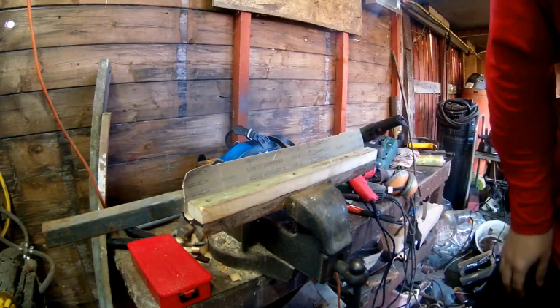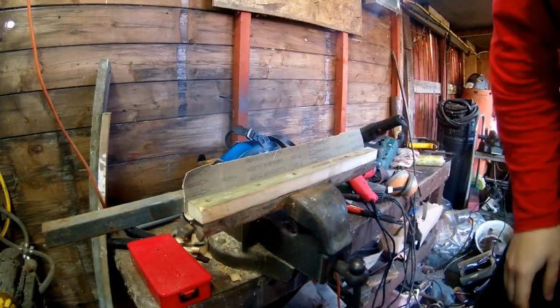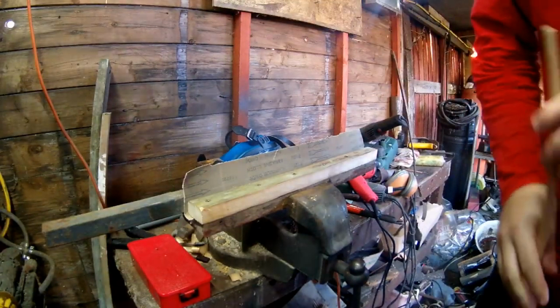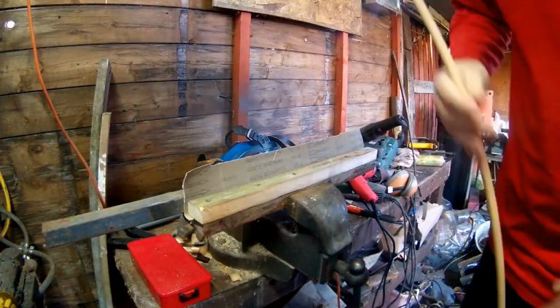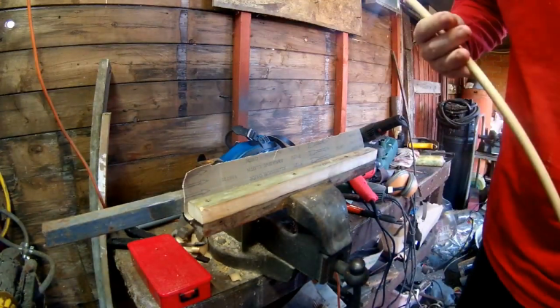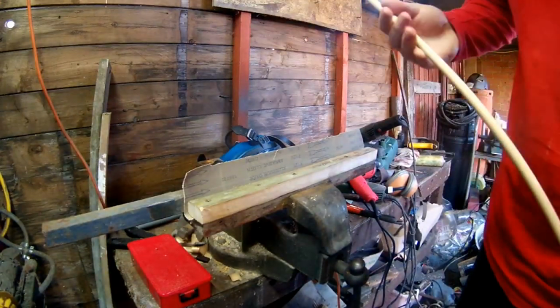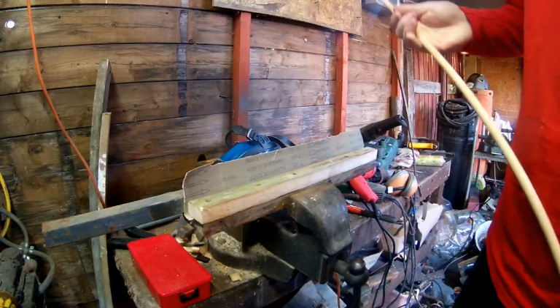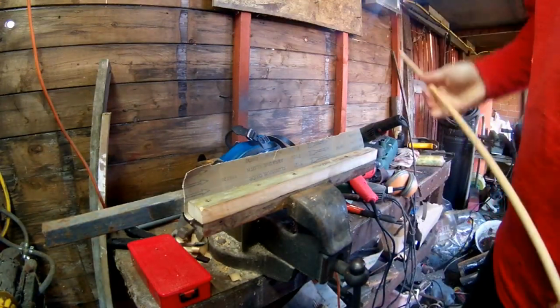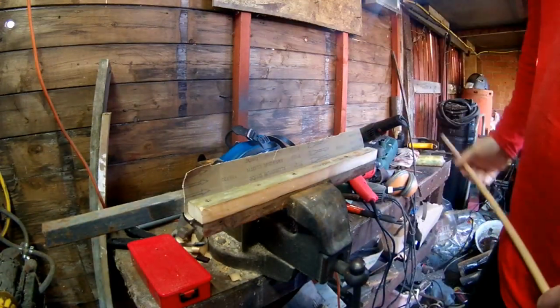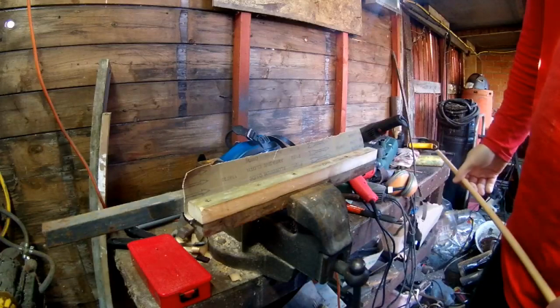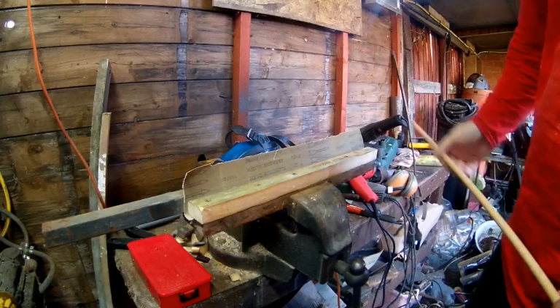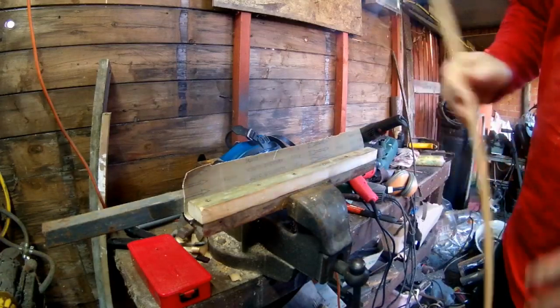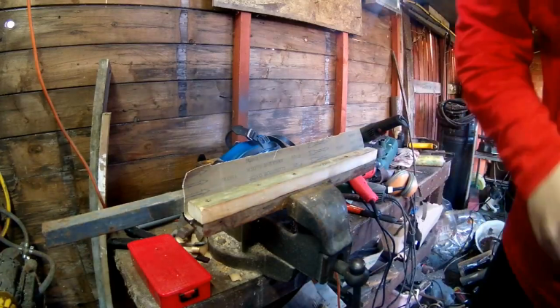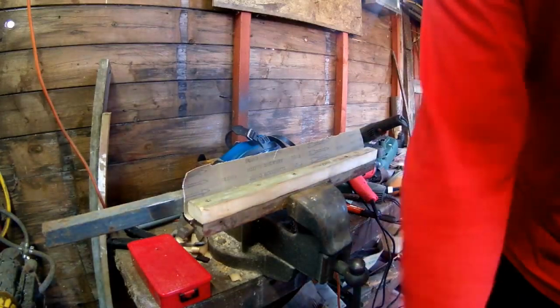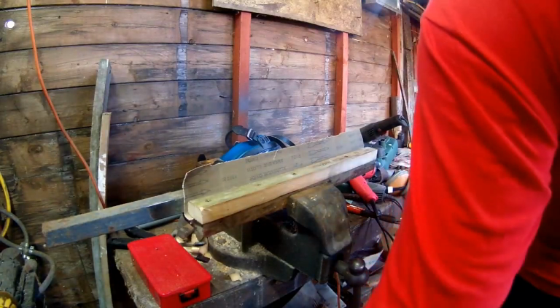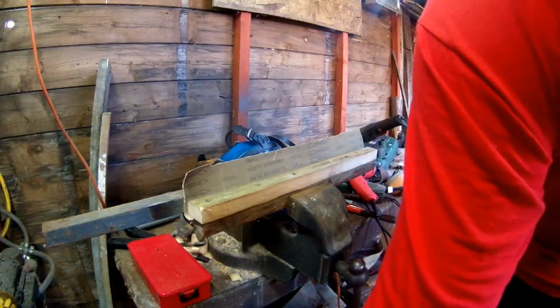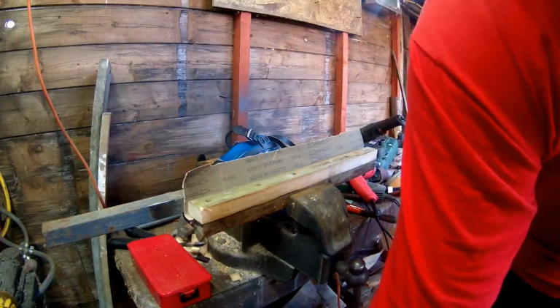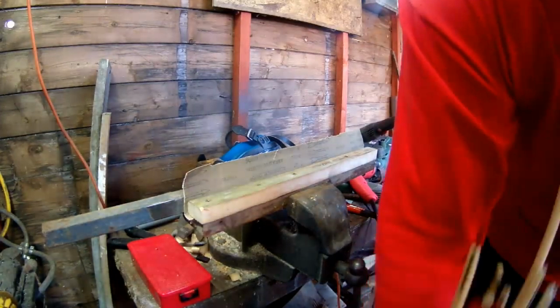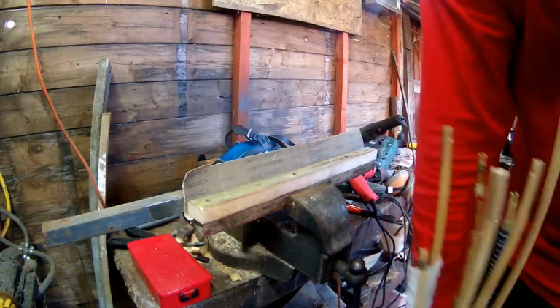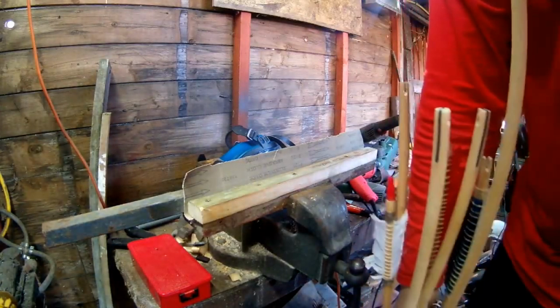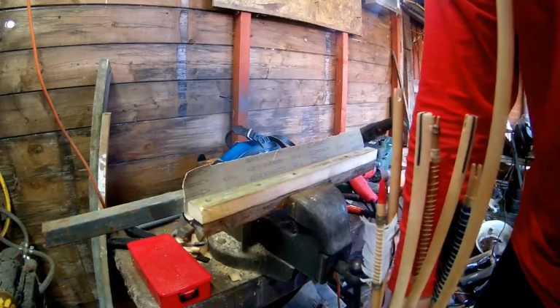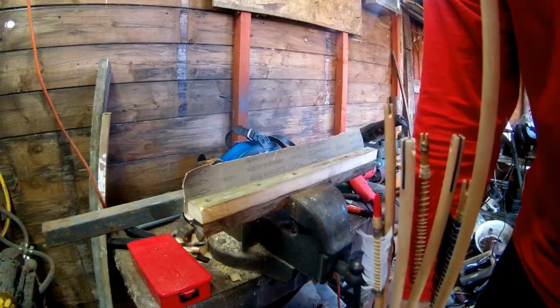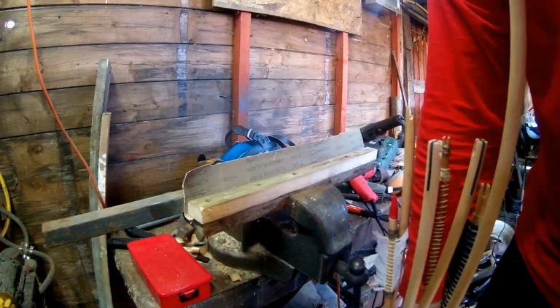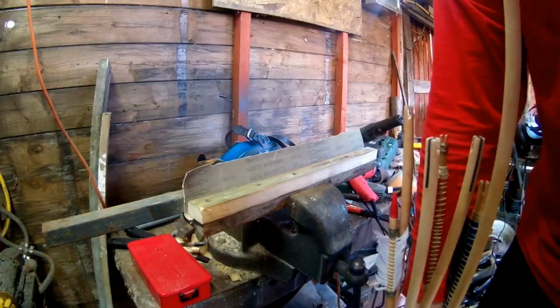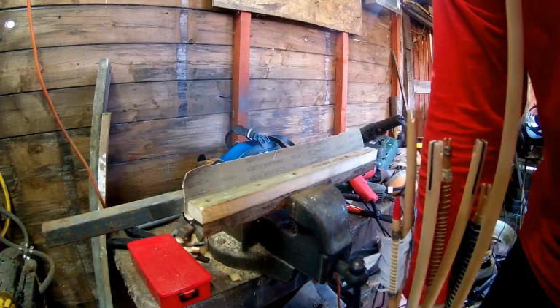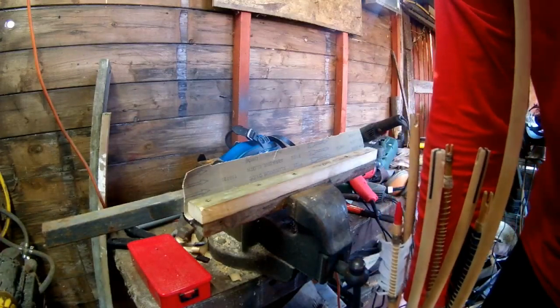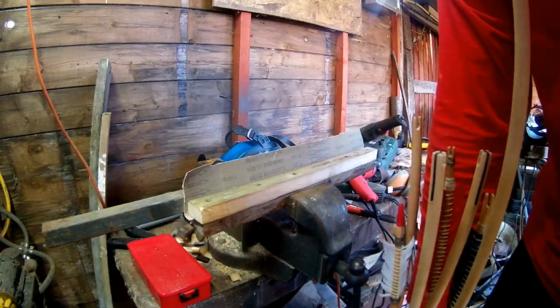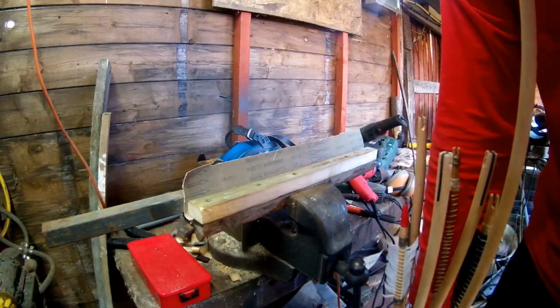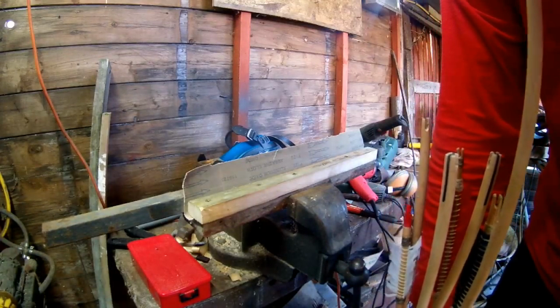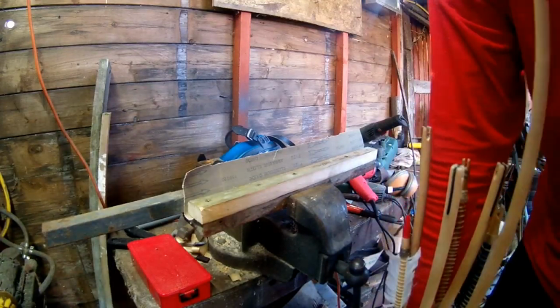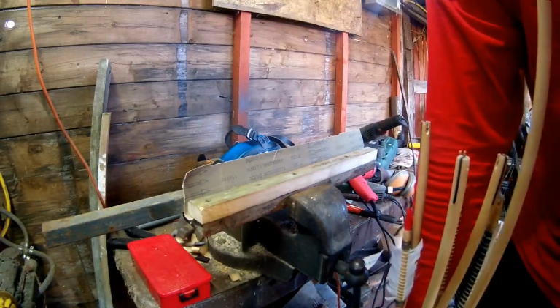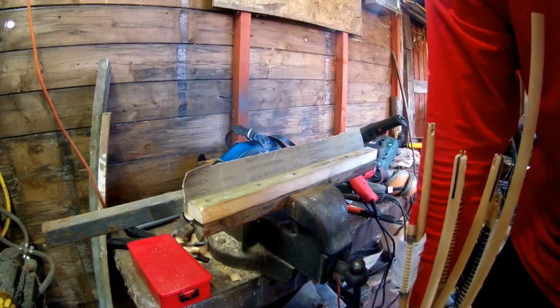Hi everyone. I'm going to be doing a tour of how I make the arrows. I would have got this done a lot sooner but I was waiting for some — well, I'll just show you what it is.